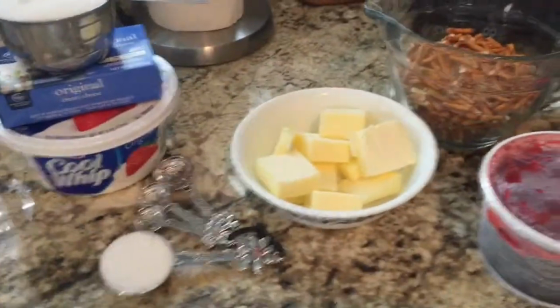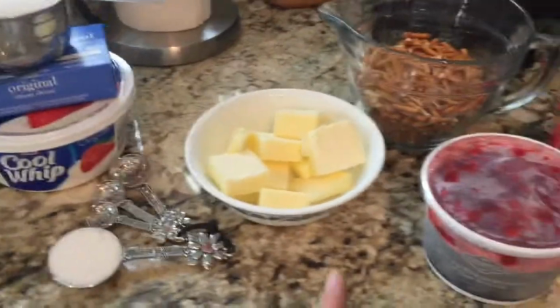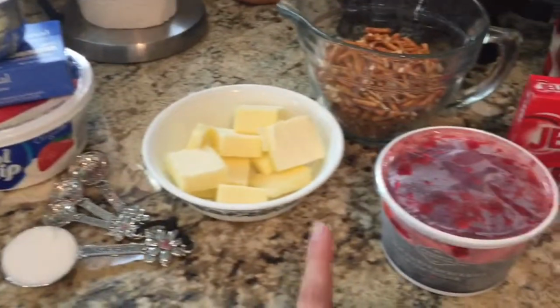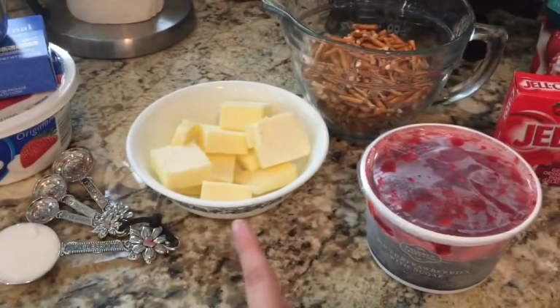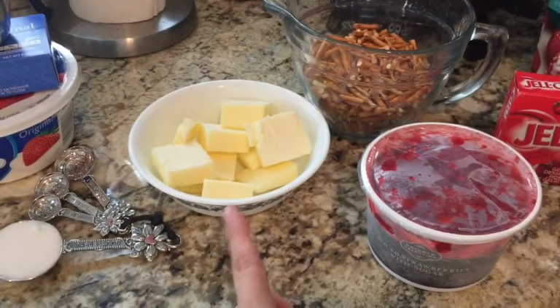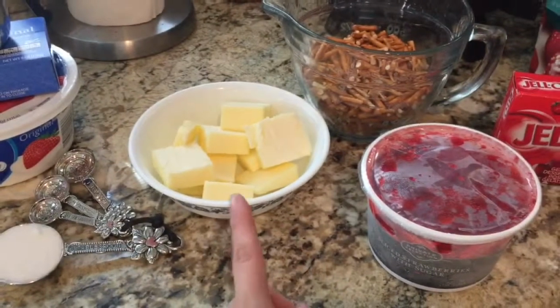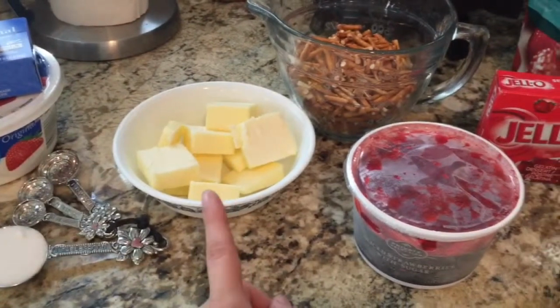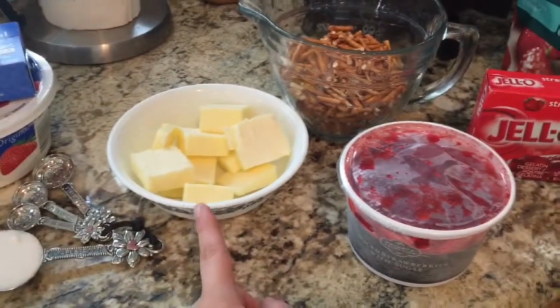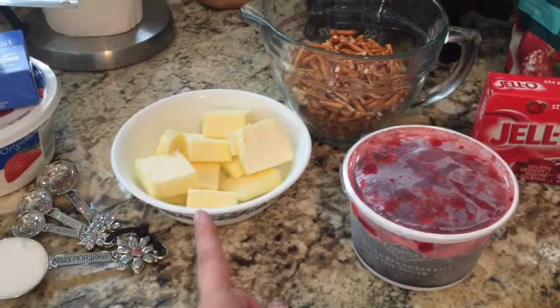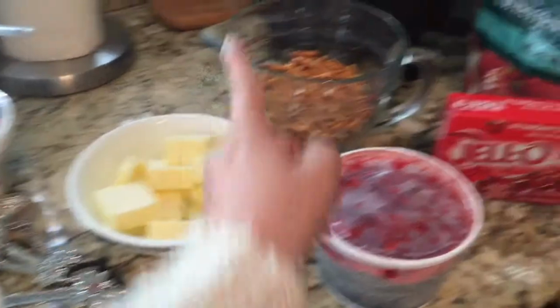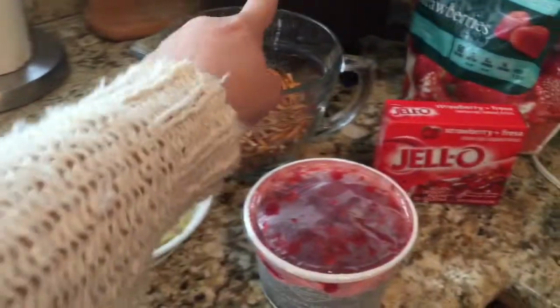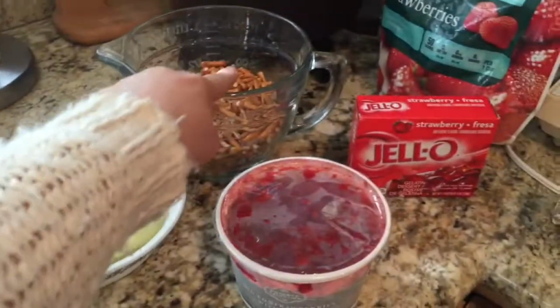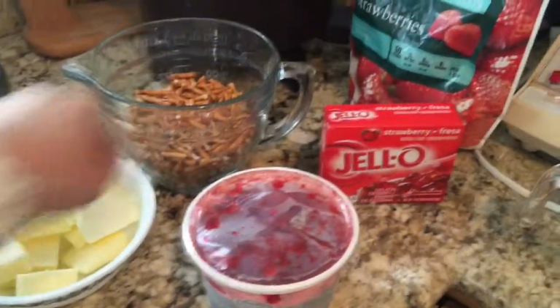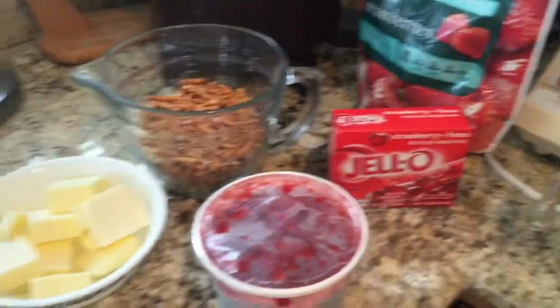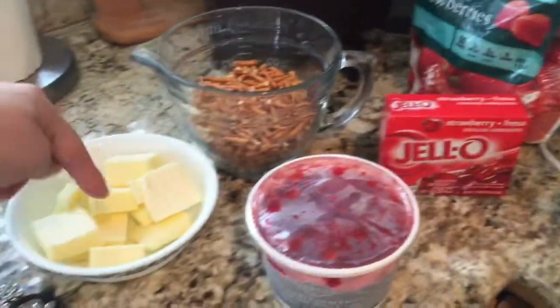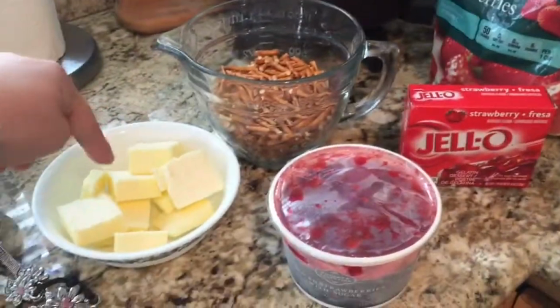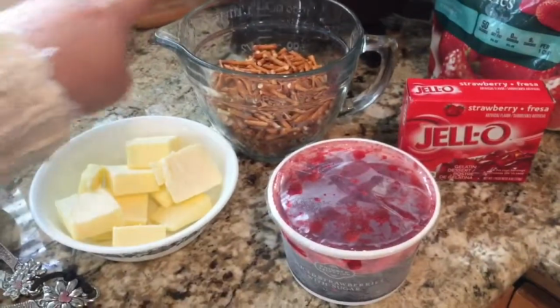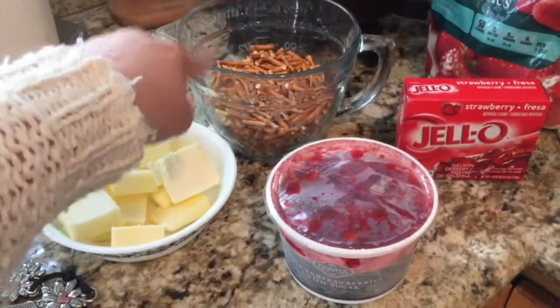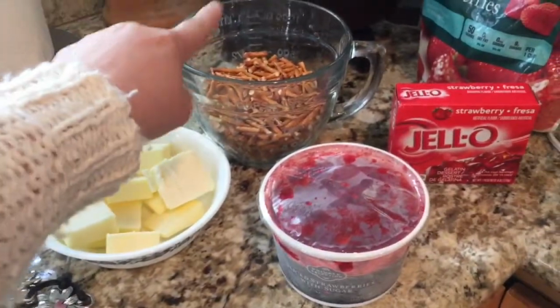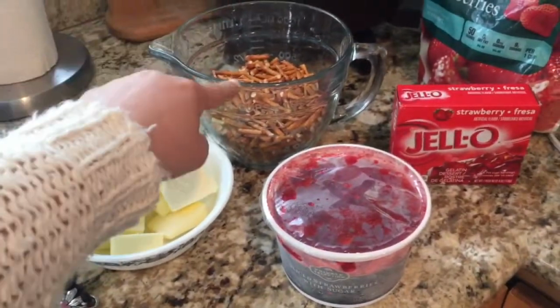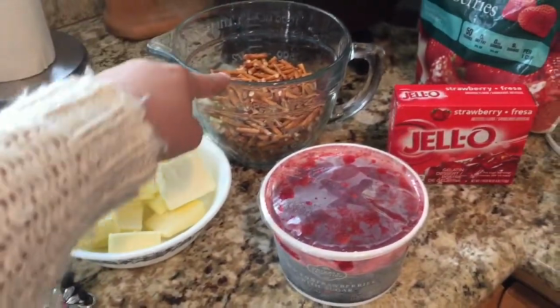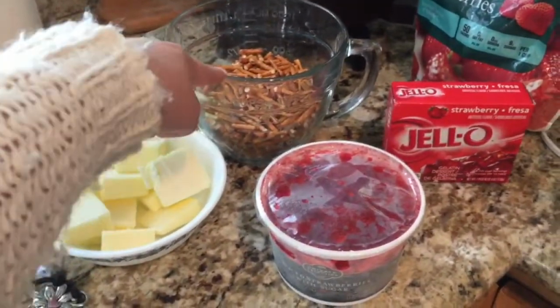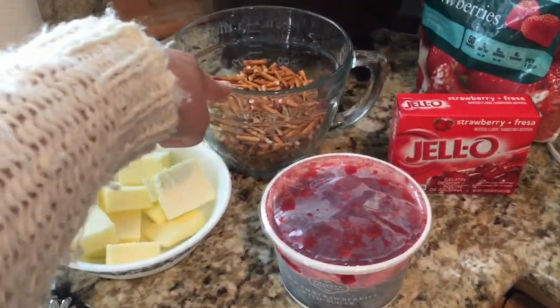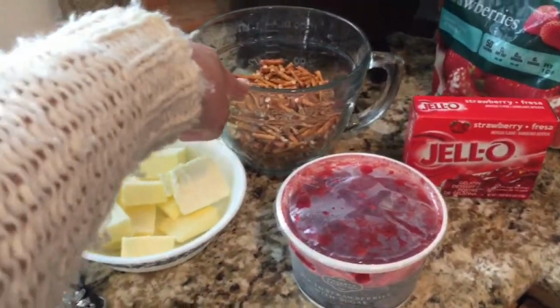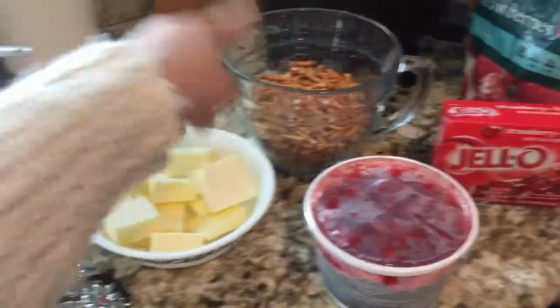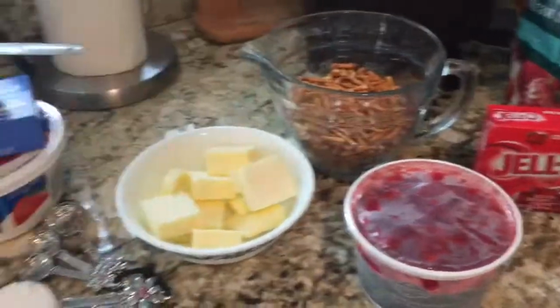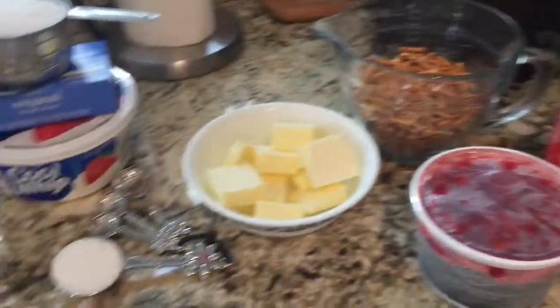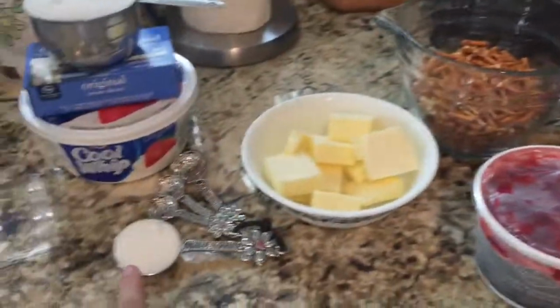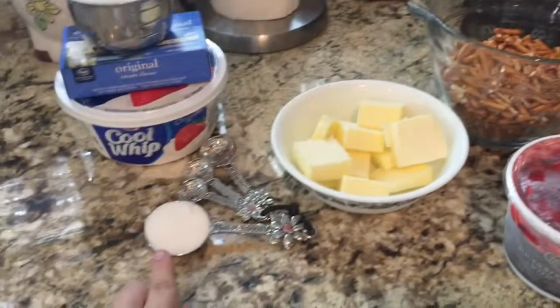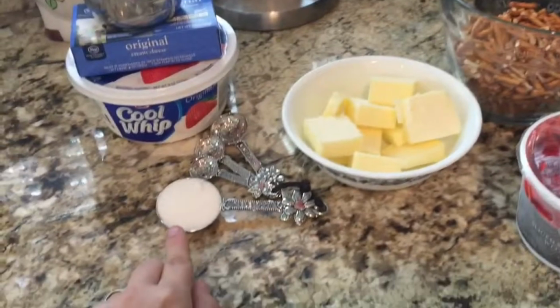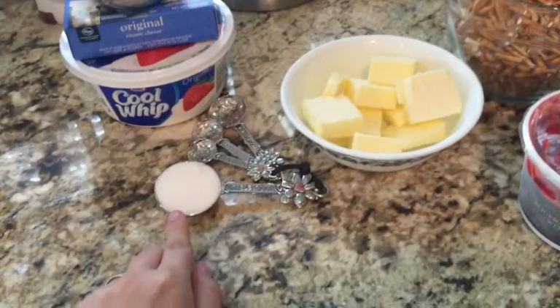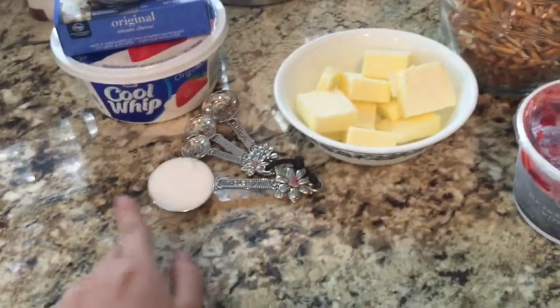And then the first layer is butter — melted butter. This is going to be melted: melted butter, two cups of pretzels, and one tablespoon of sugar.